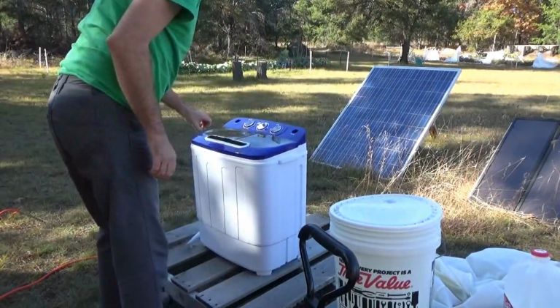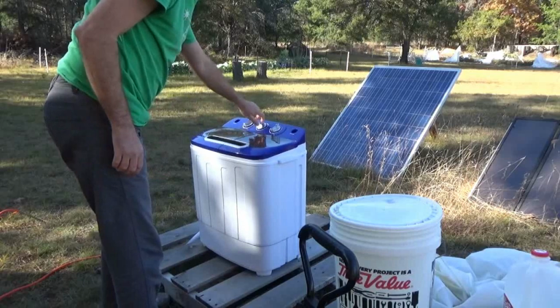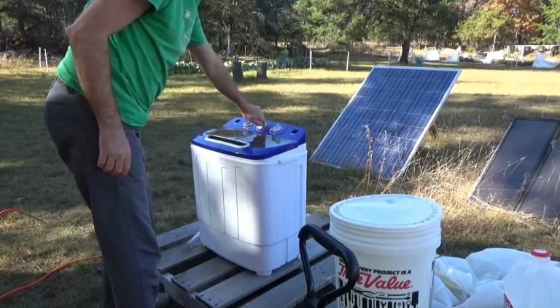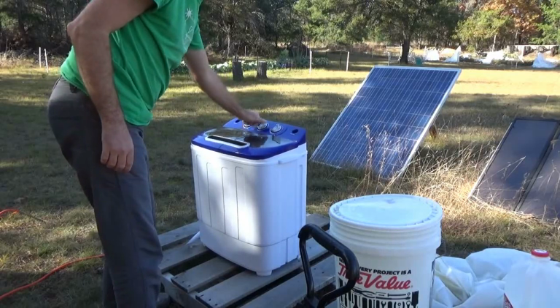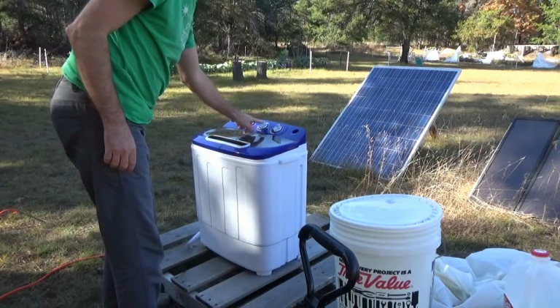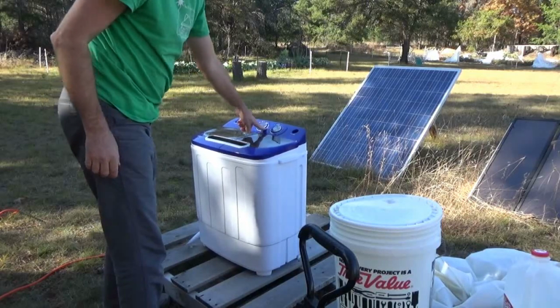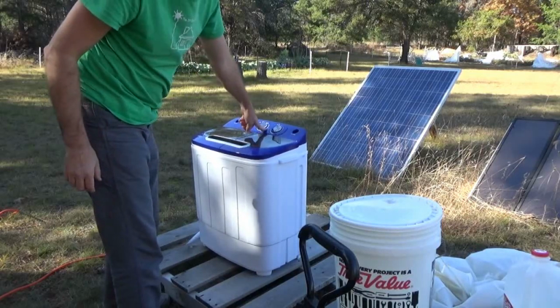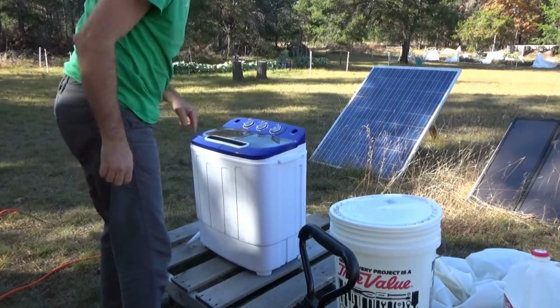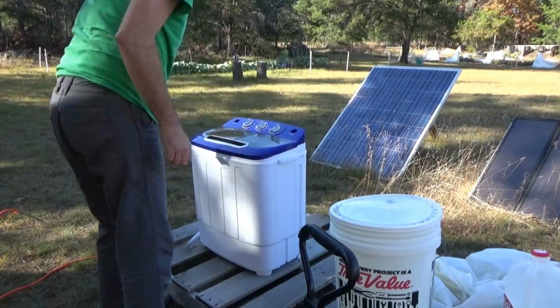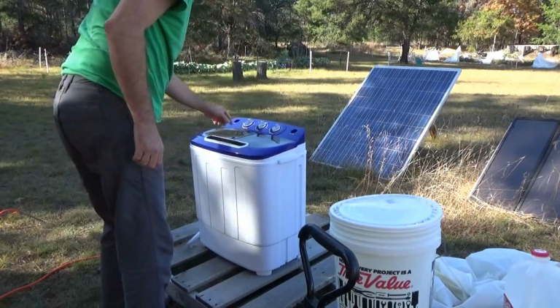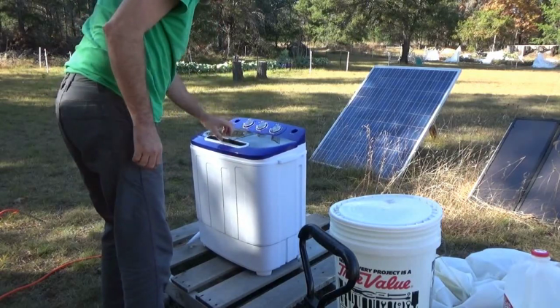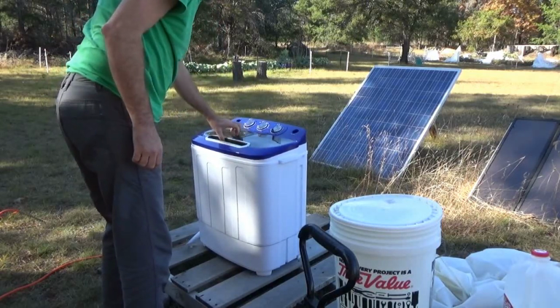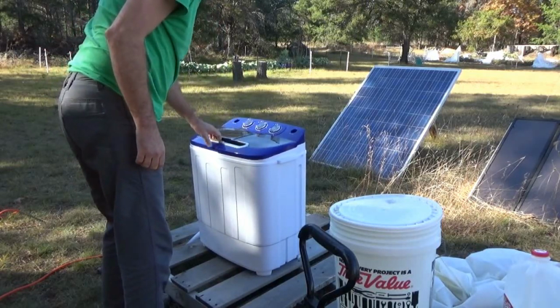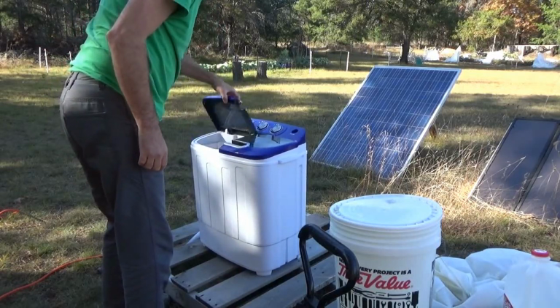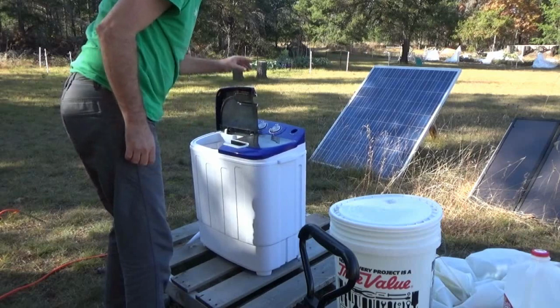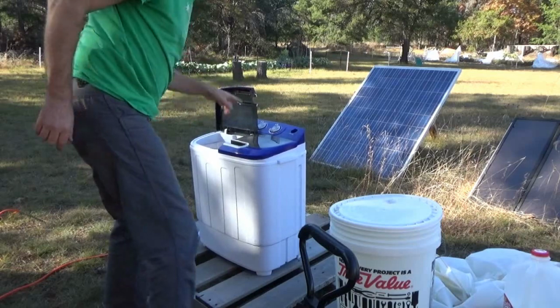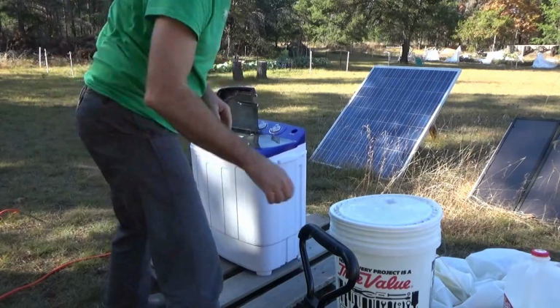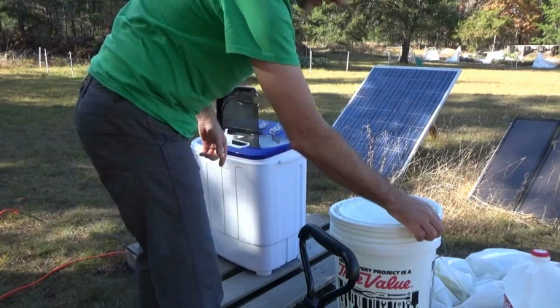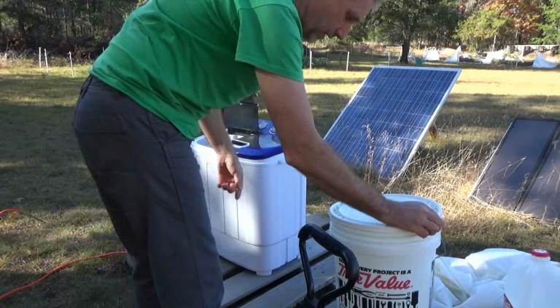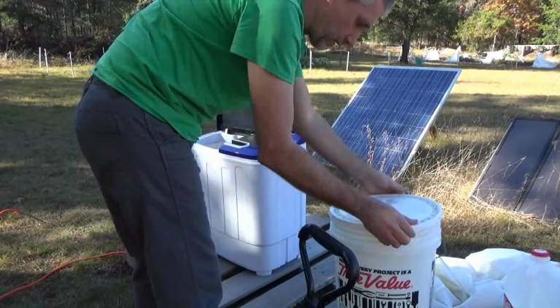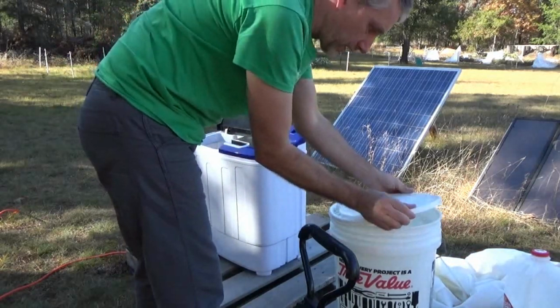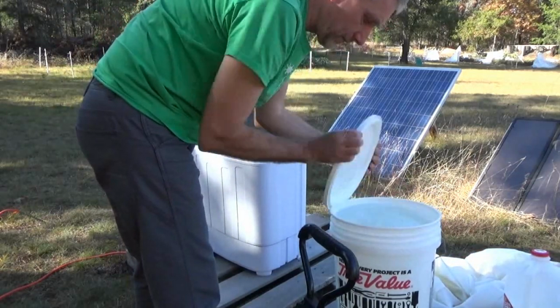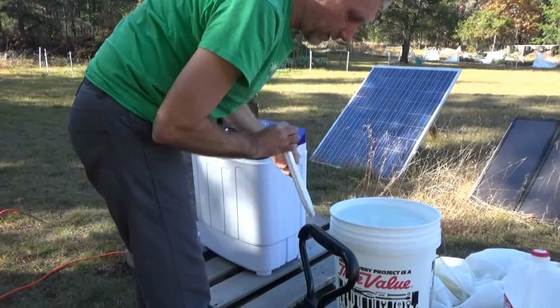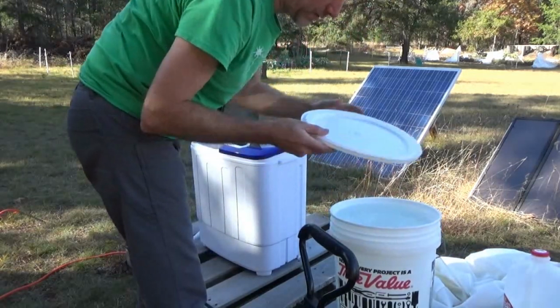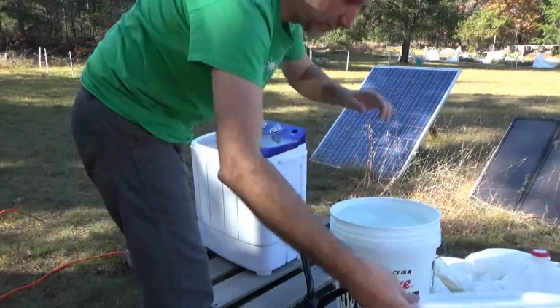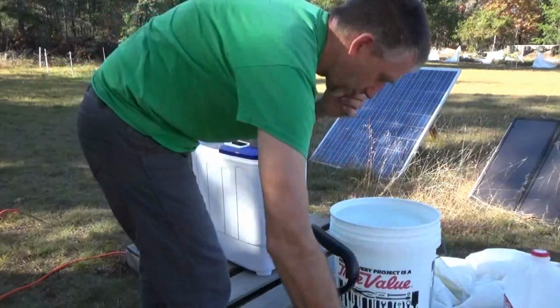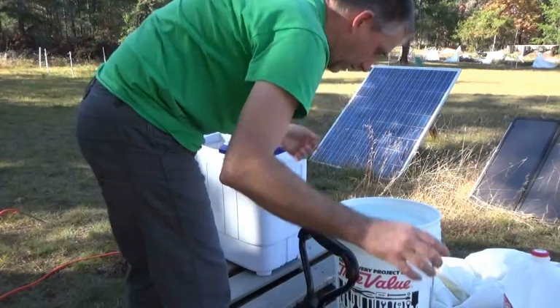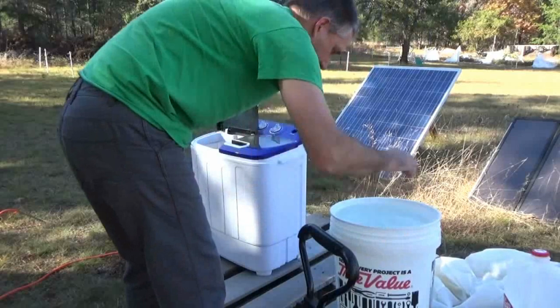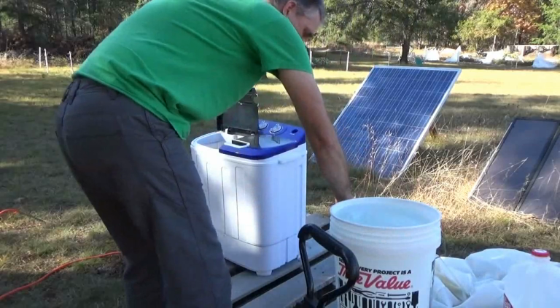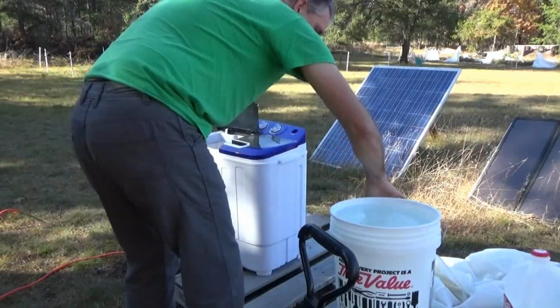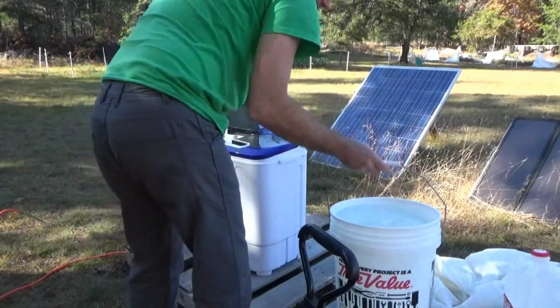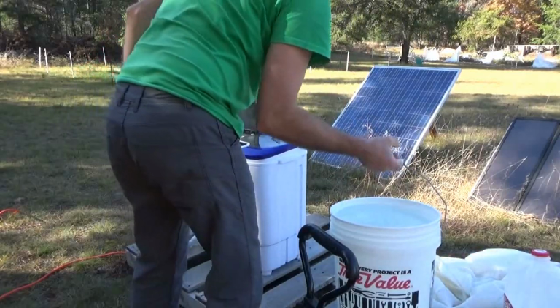Turn it on standard setting, make sure the drain is off. I am going to put the water in — we've got water in a bucket. I've got my ring off, just in case anybody notices, because I'm going to be working on electronics.